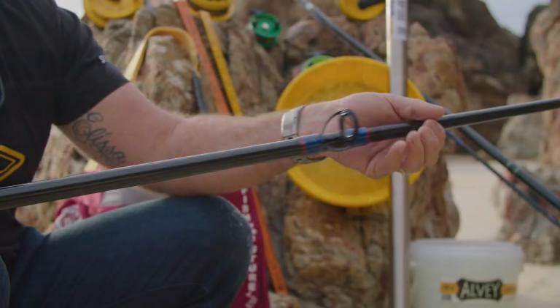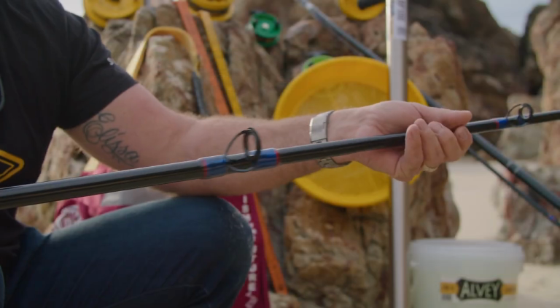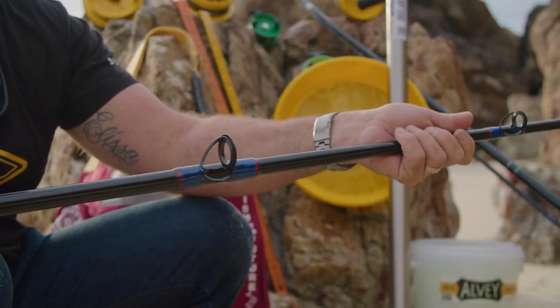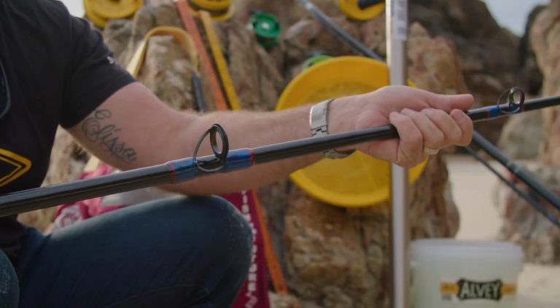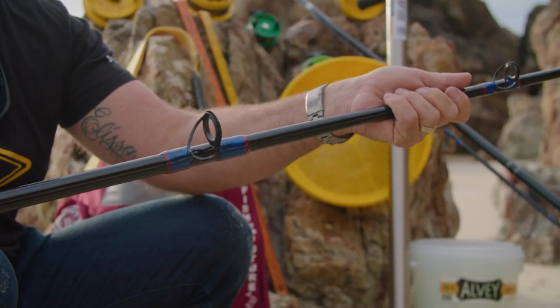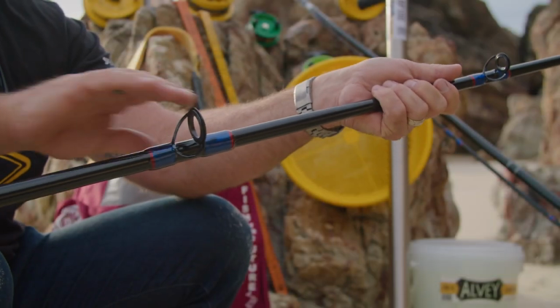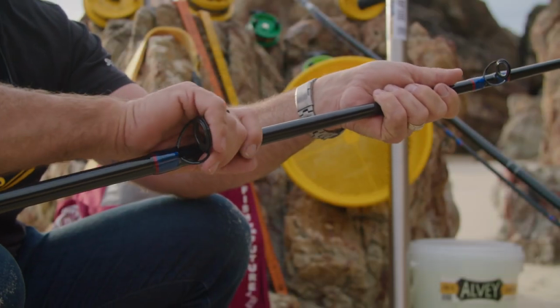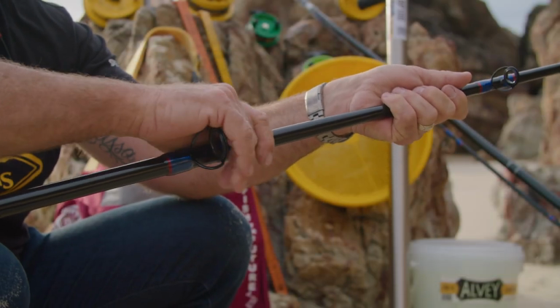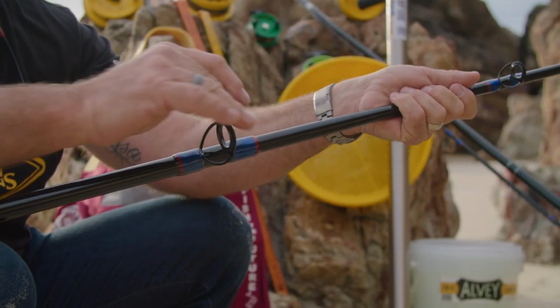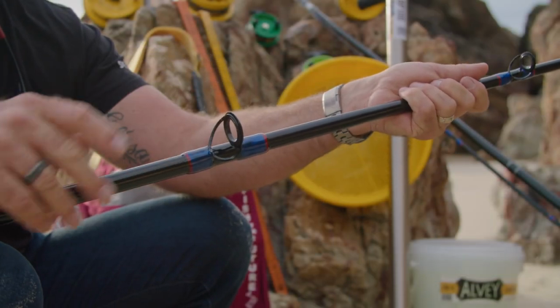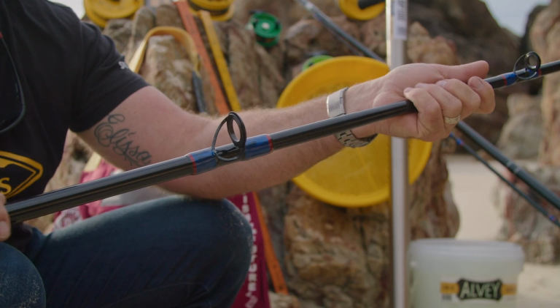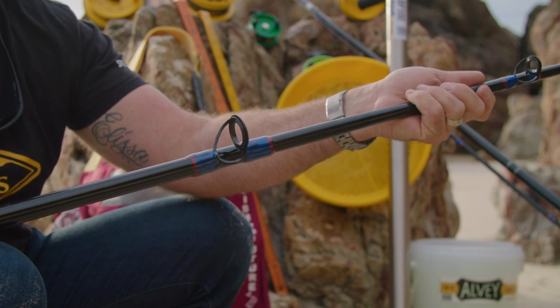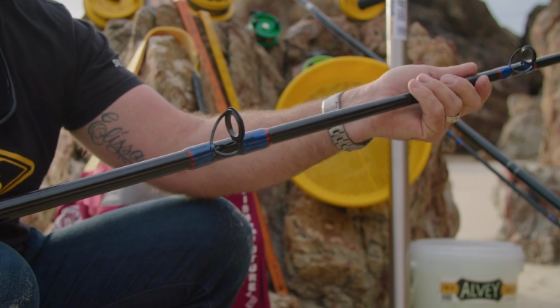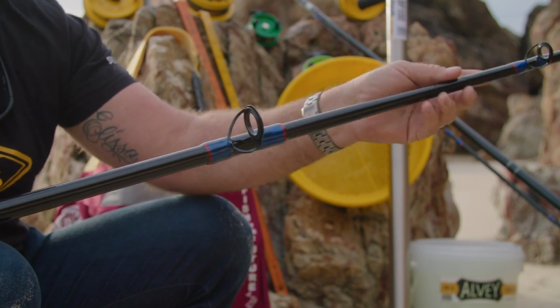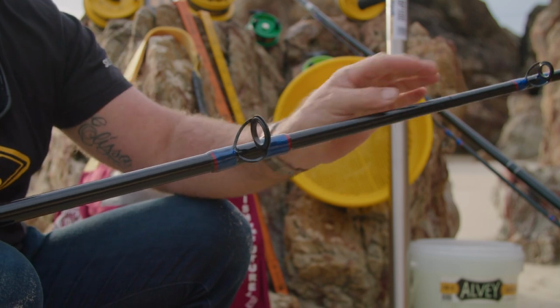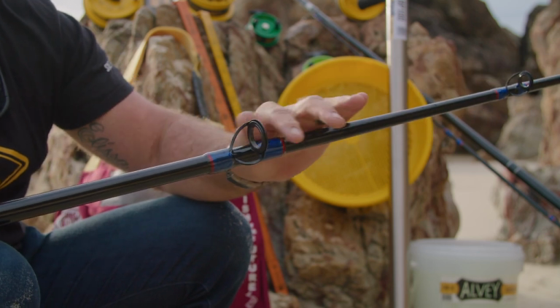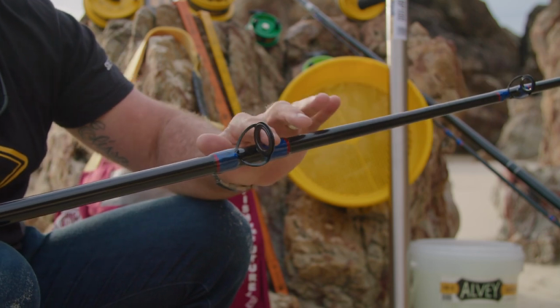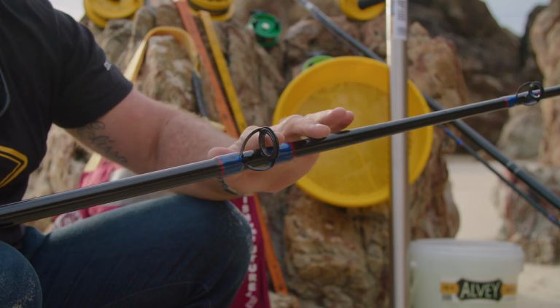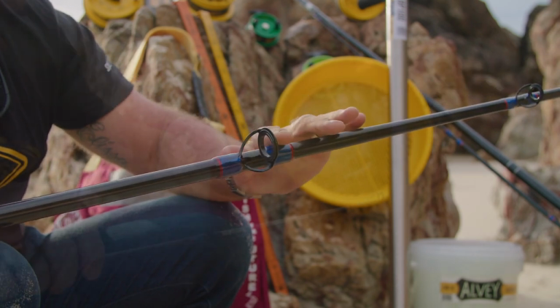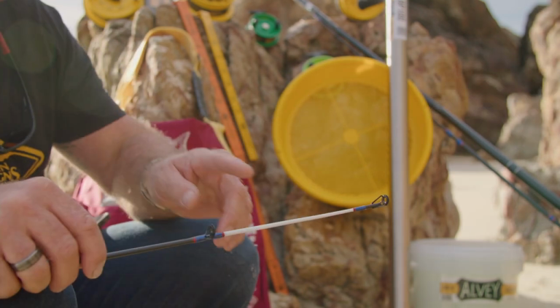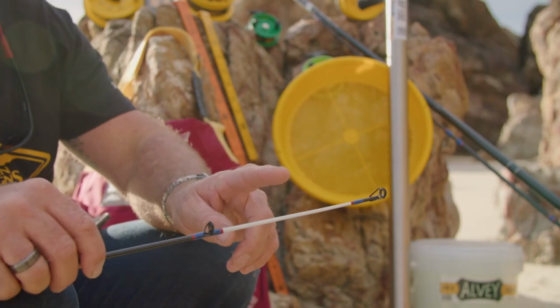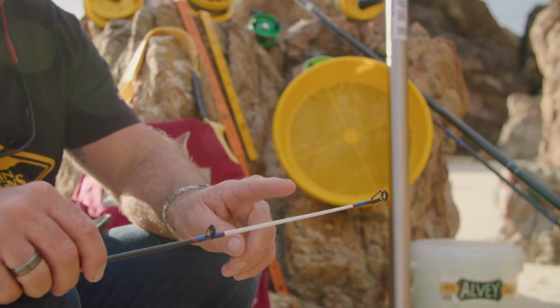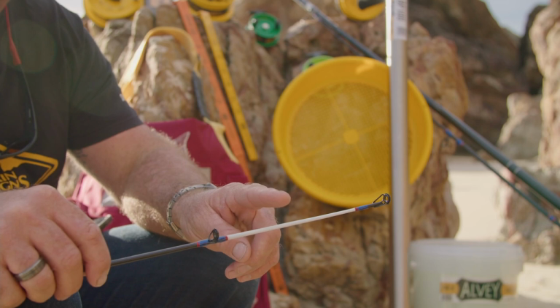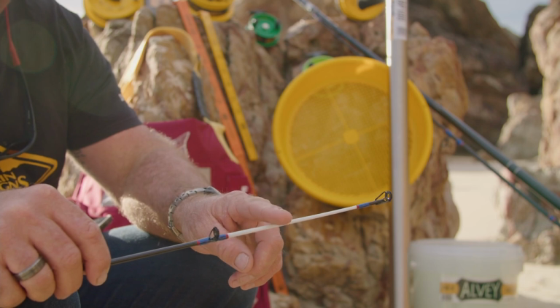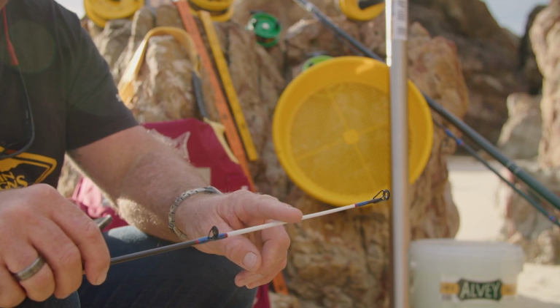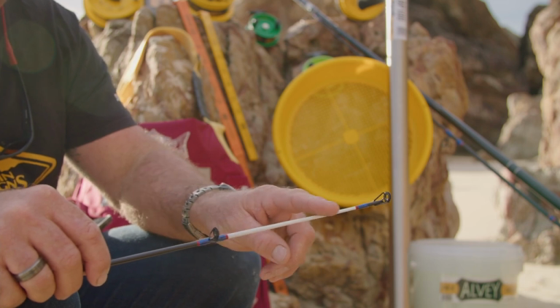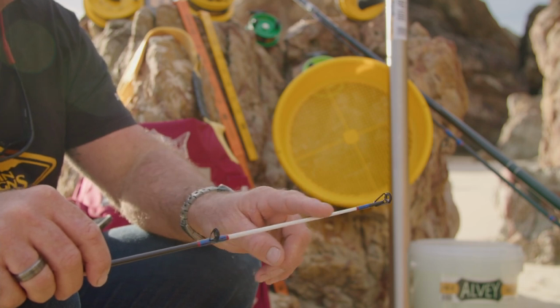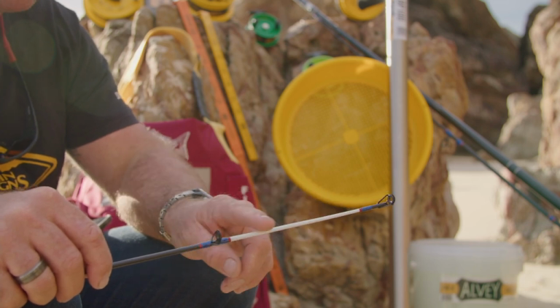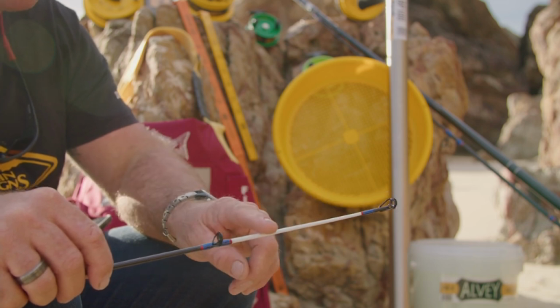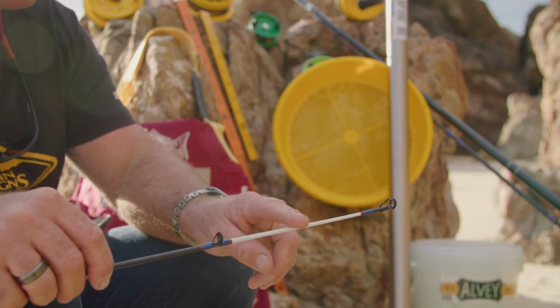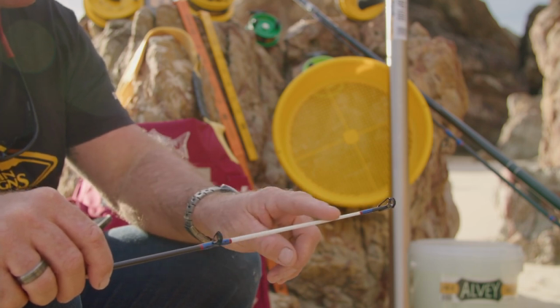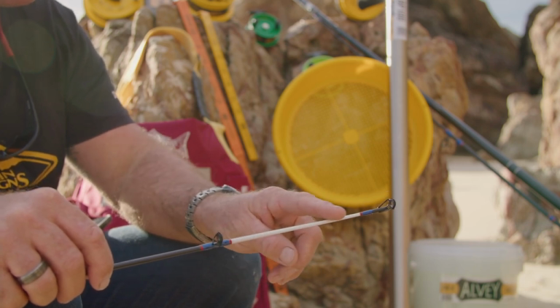The spacing between runners has been specifically designed to suit the Albee reel, giving you the ultimate in casting distance and accuracy. The white tip is a feature I love — it basically helps you see the bites when fishing at night.